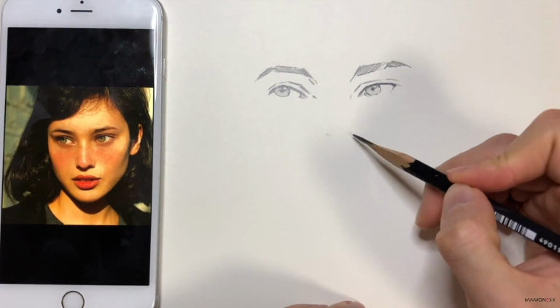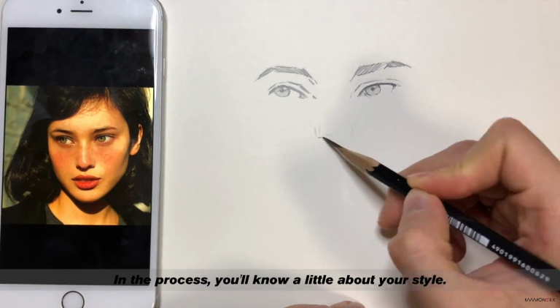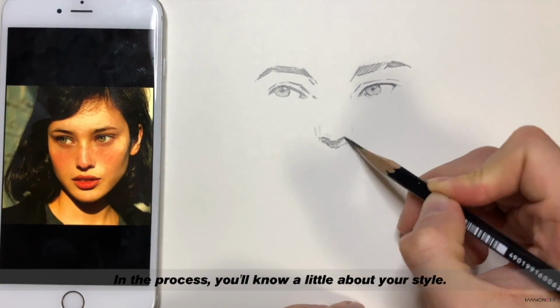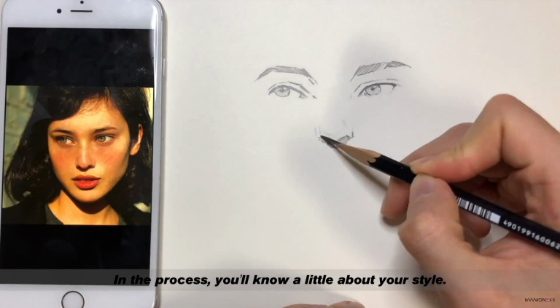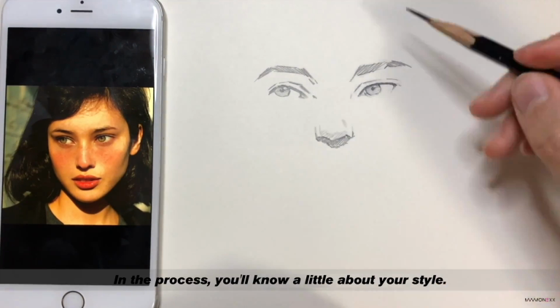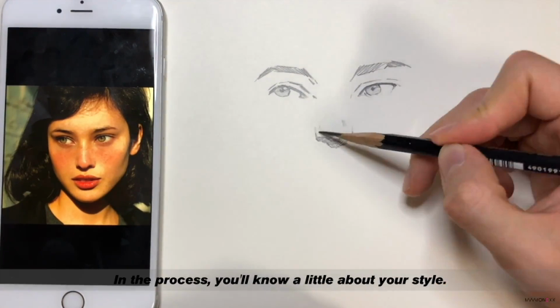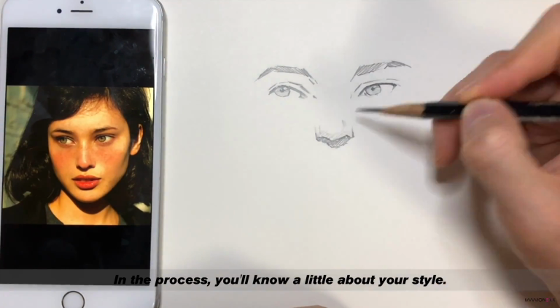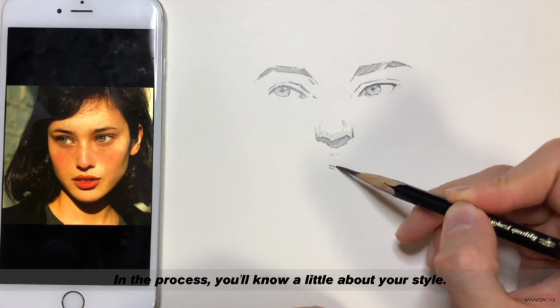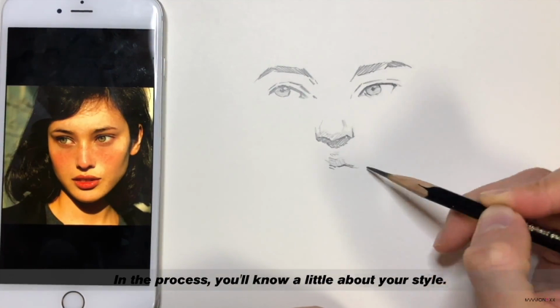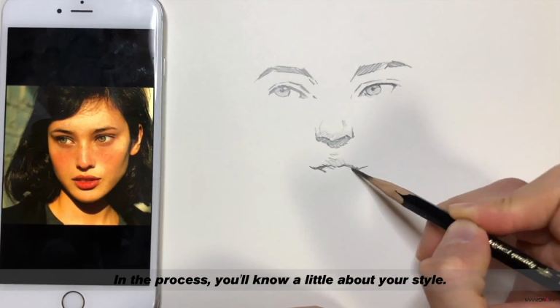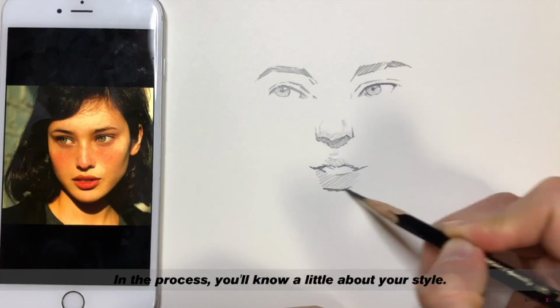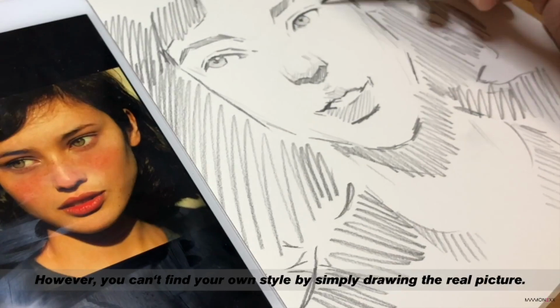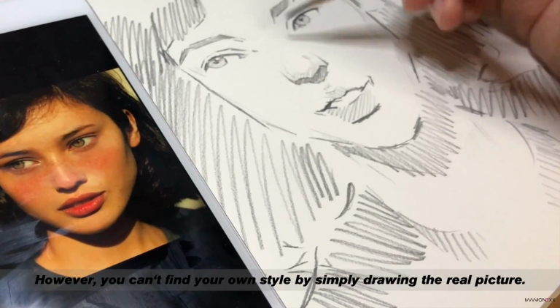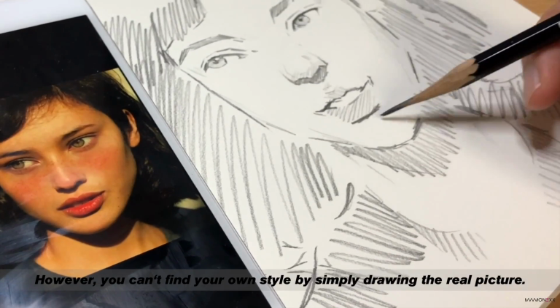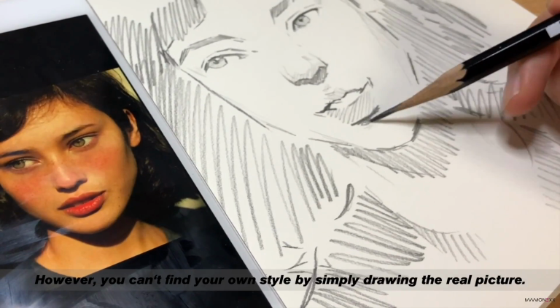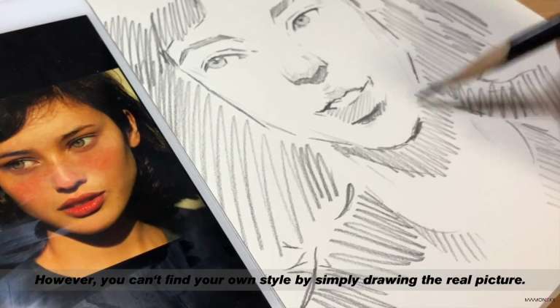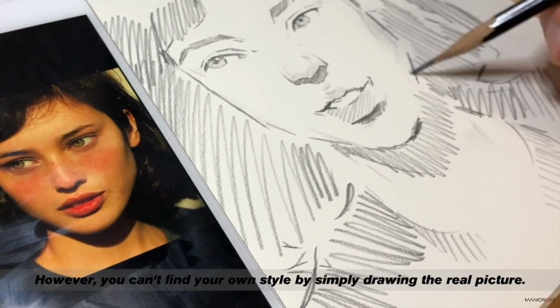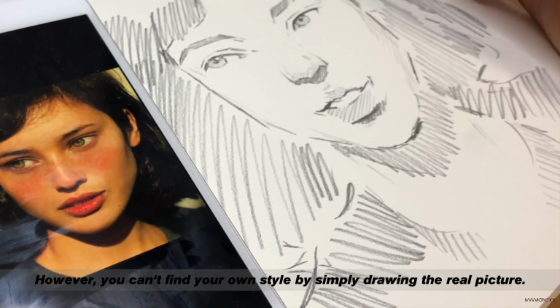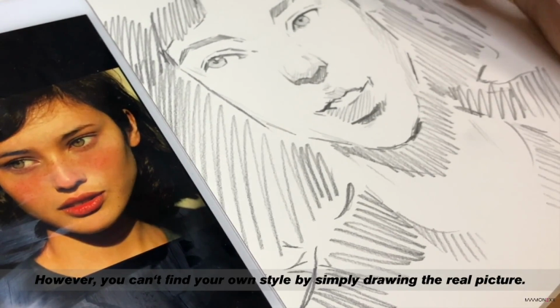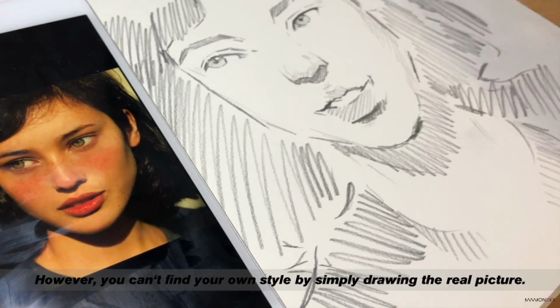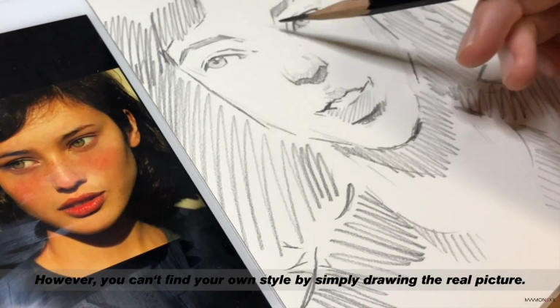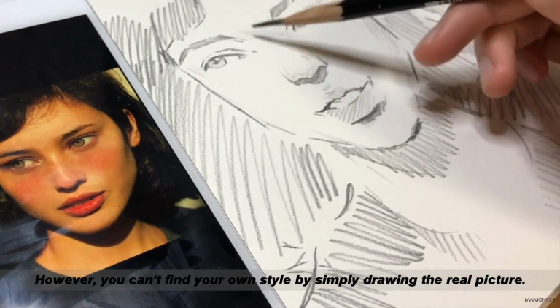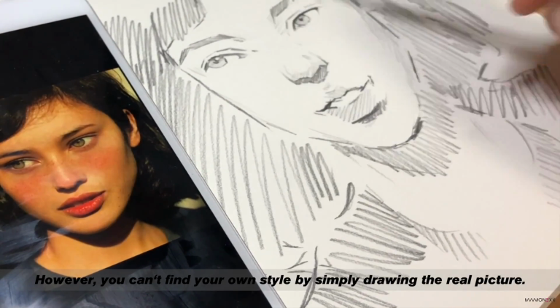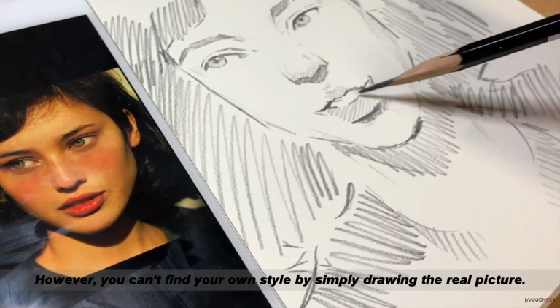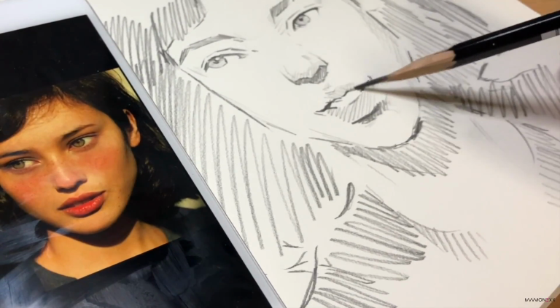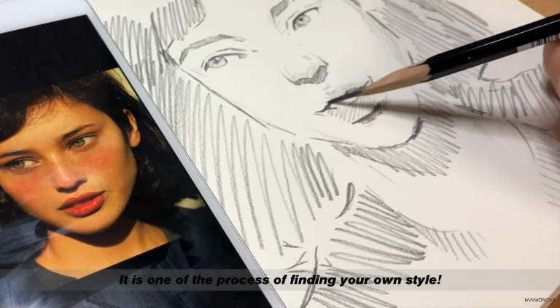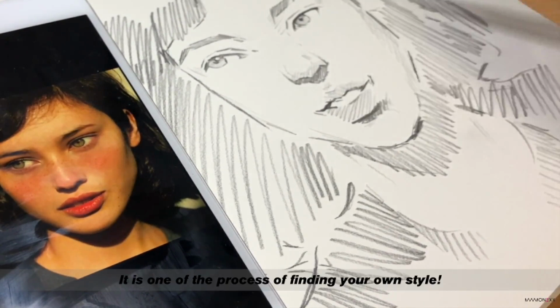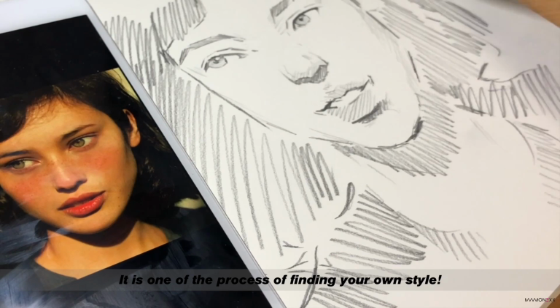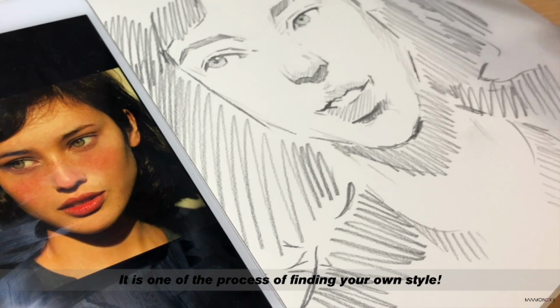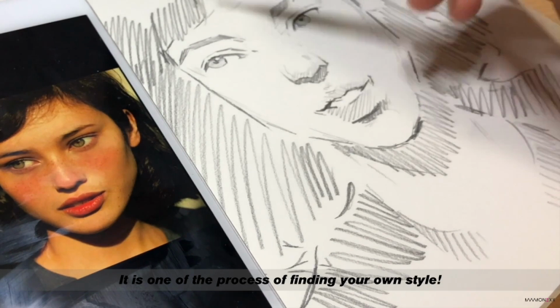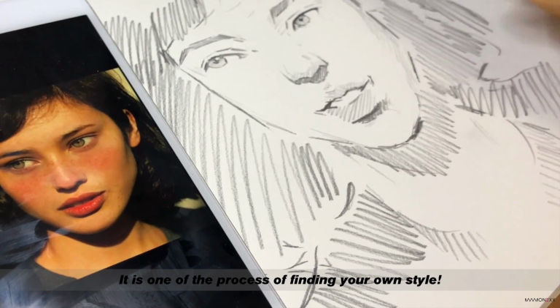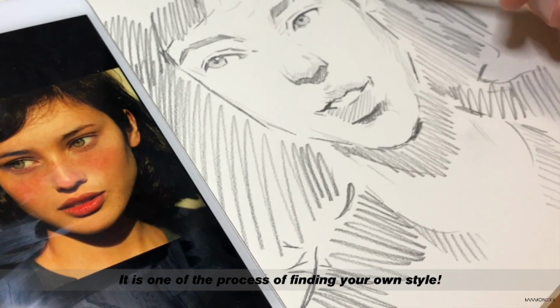That's why it transforms while drawing. In the process, you will know a little about your style. However, you can't find your own style by simply drawing the real picture. It is one of the processes of finding your own style.